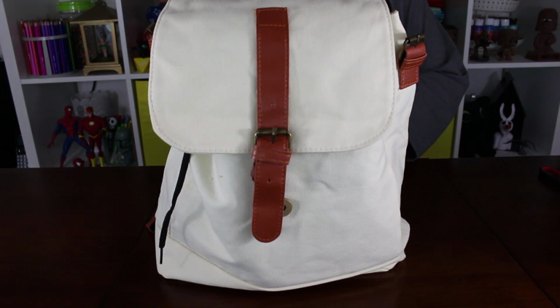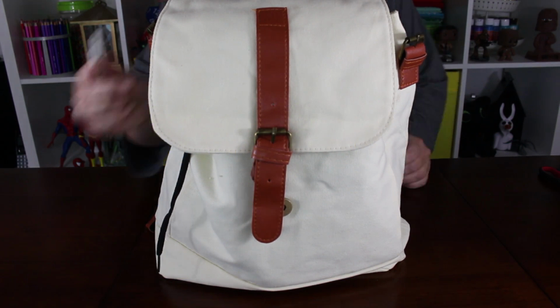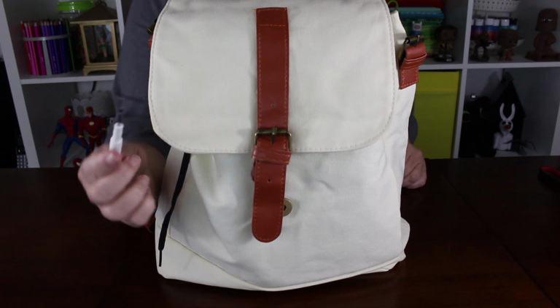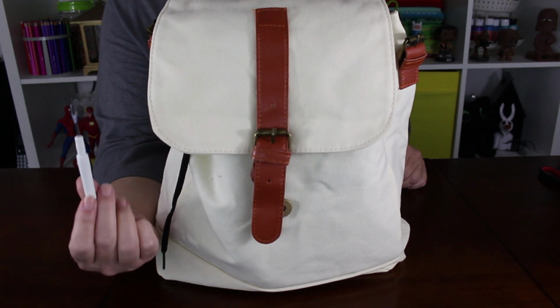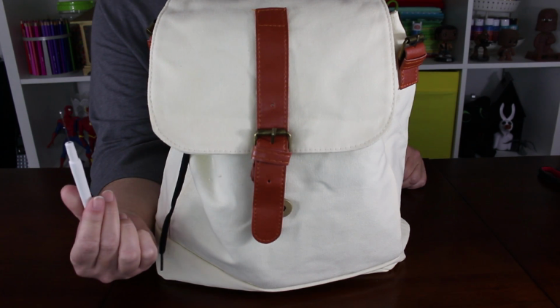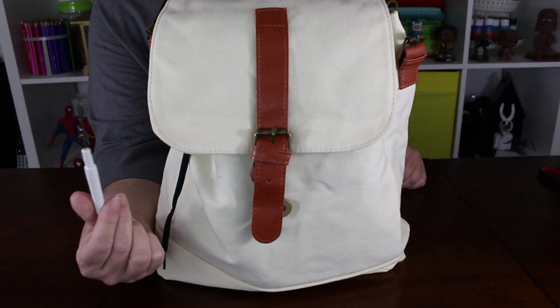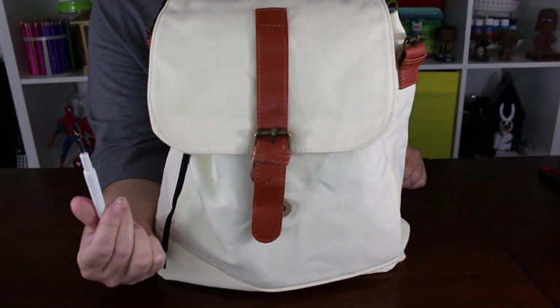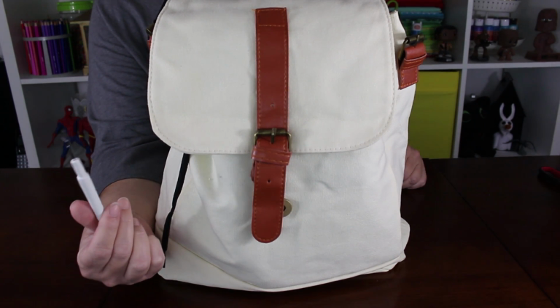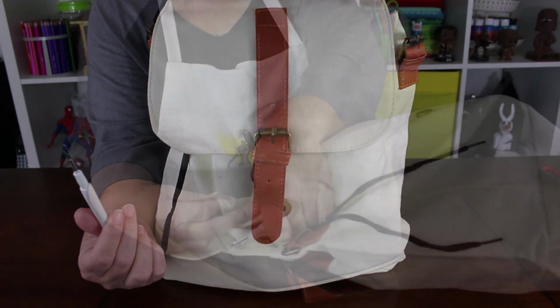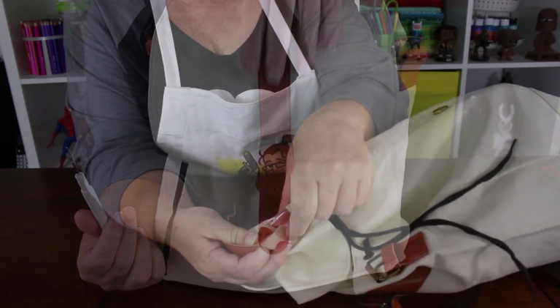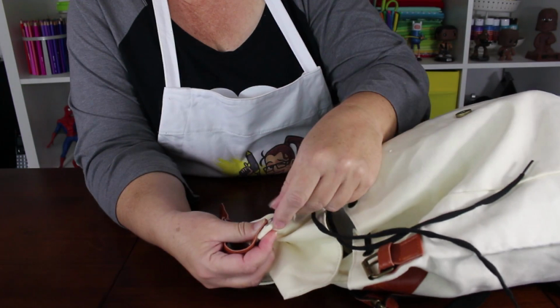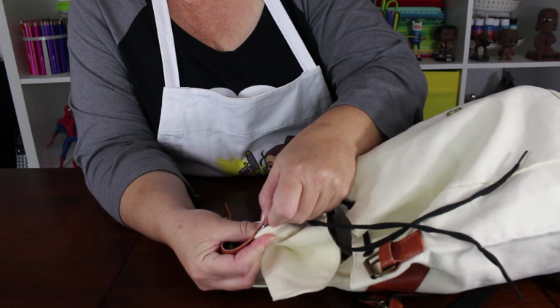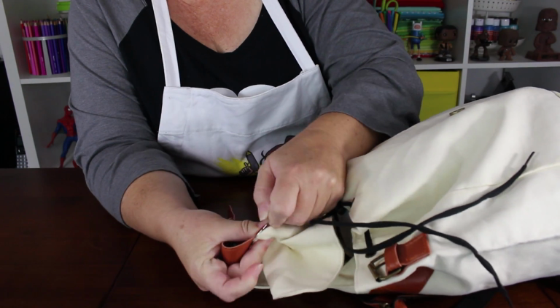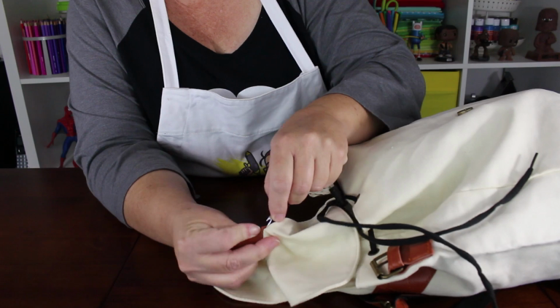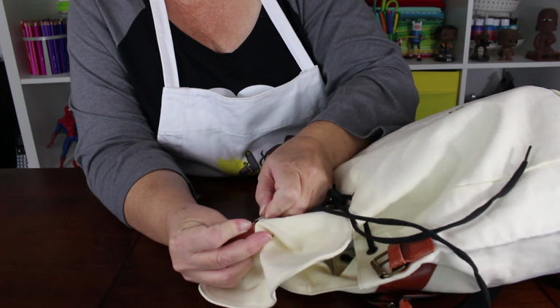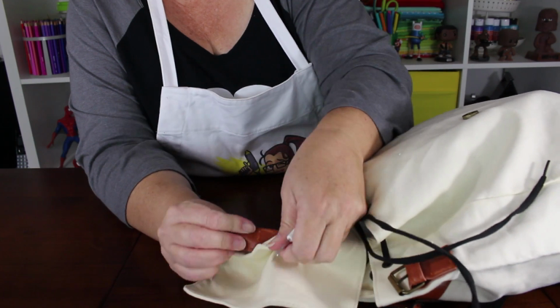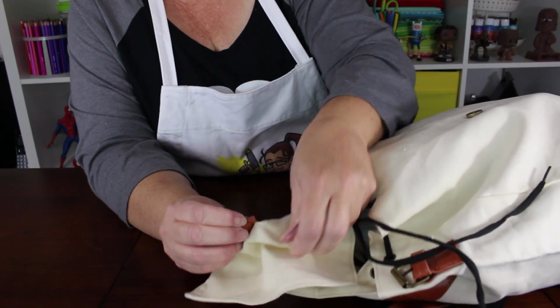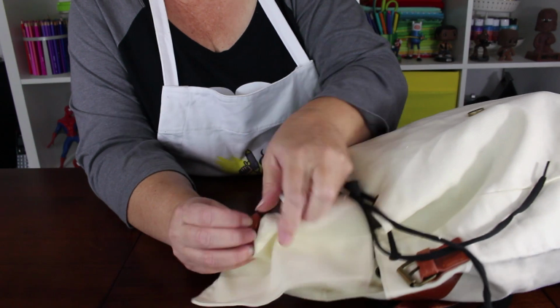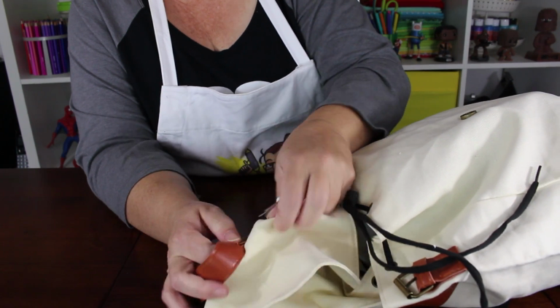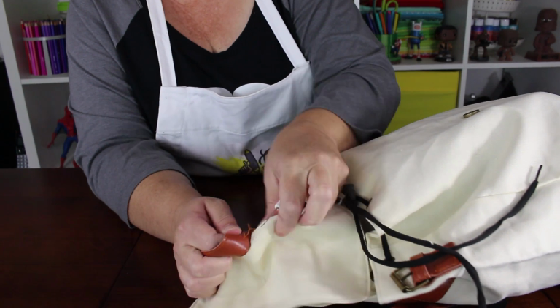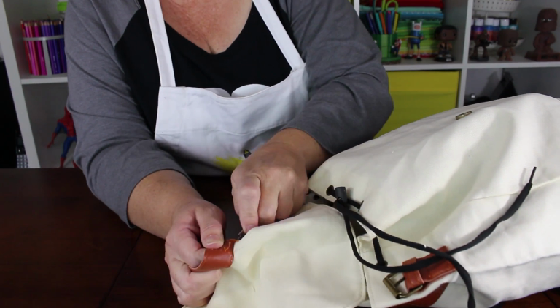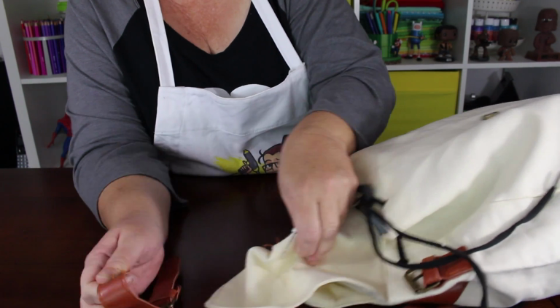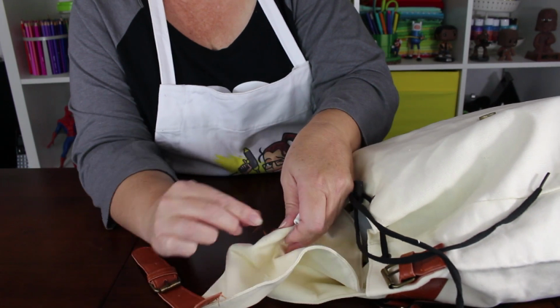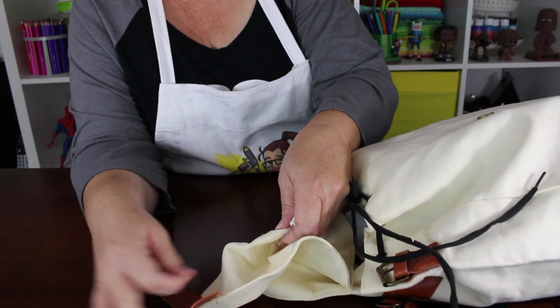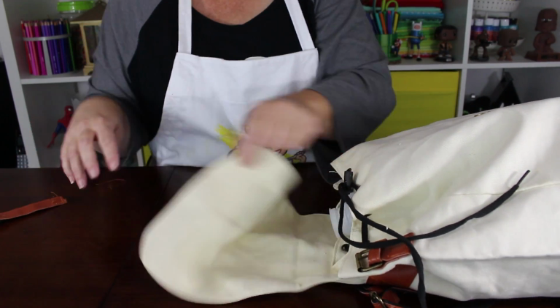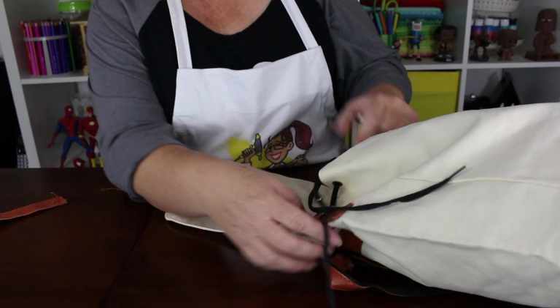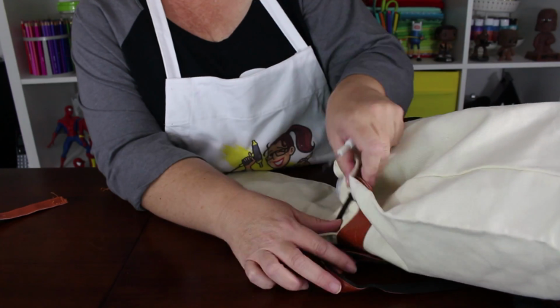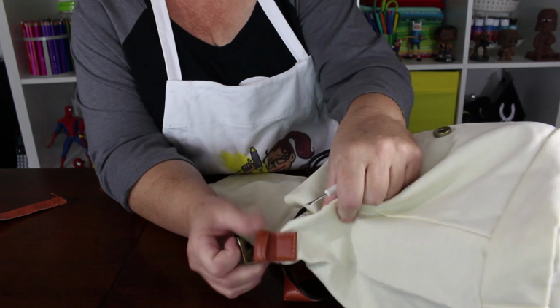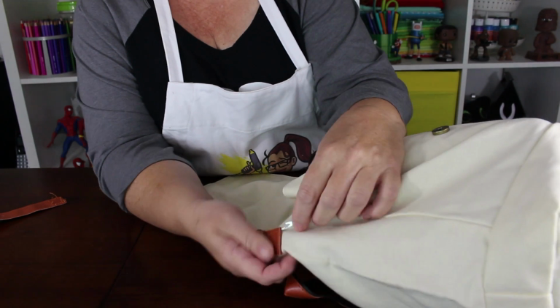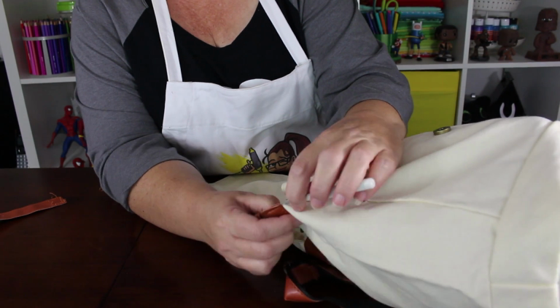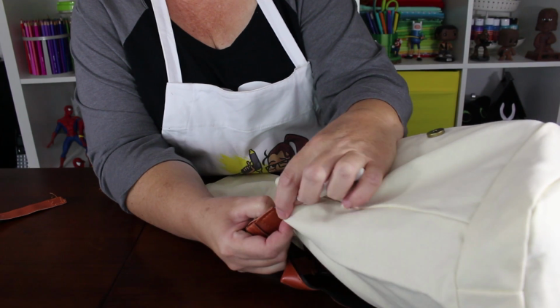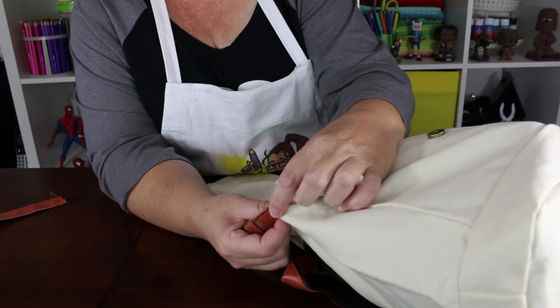Start with a canvas backpack, messenger bag, or satchel that has a flap in front. I've linked to several options below the video. If there are any patches or elements on the bag, use a seam ripper or small scissors to remove them.